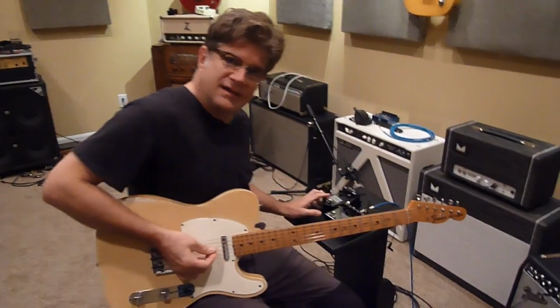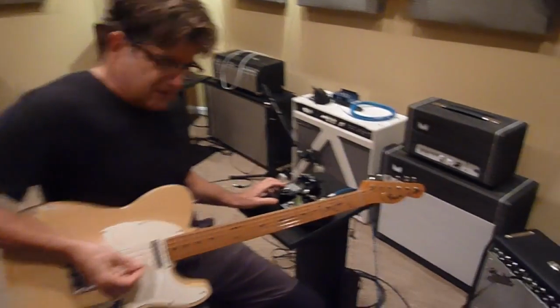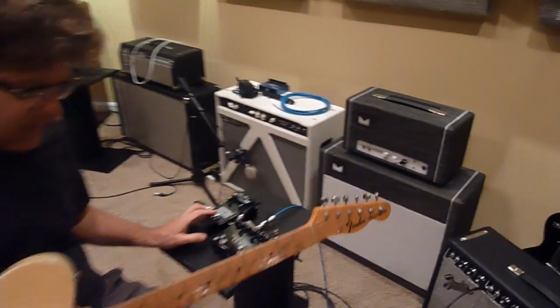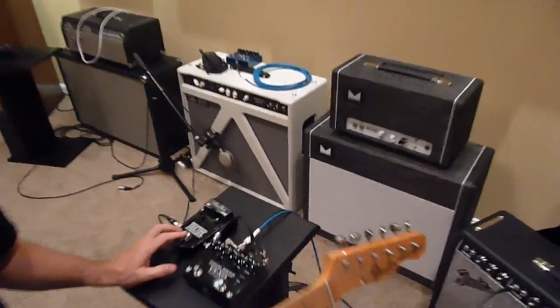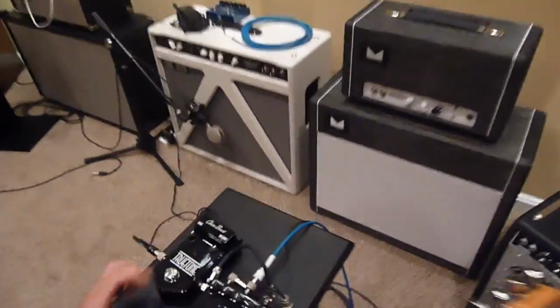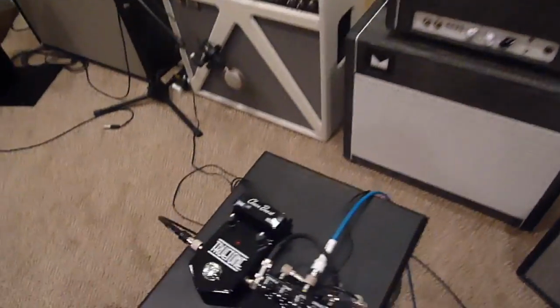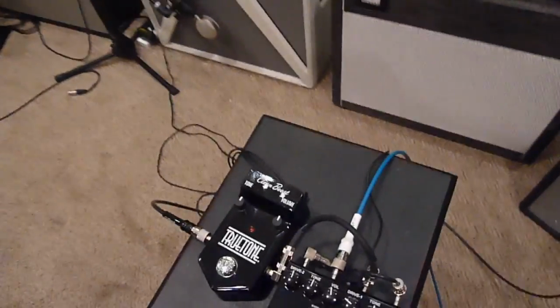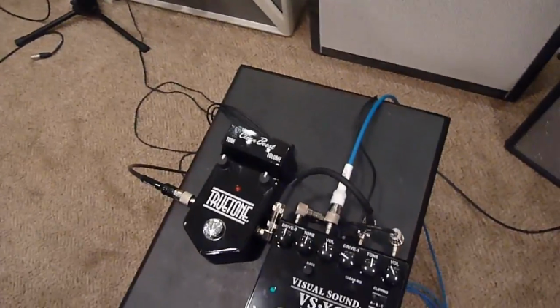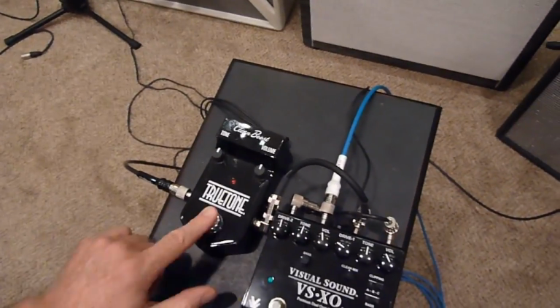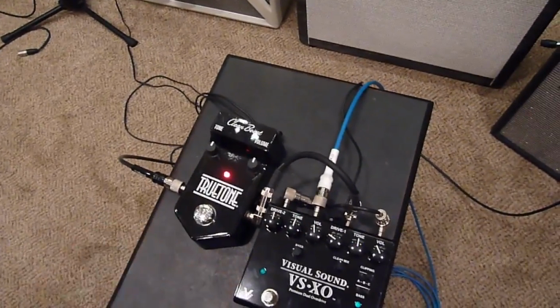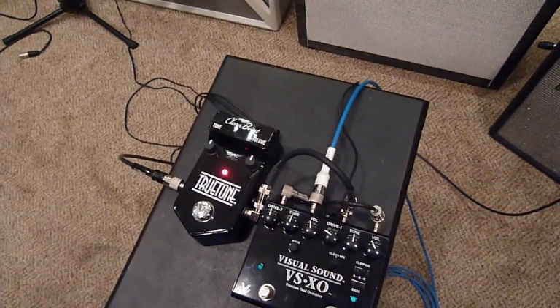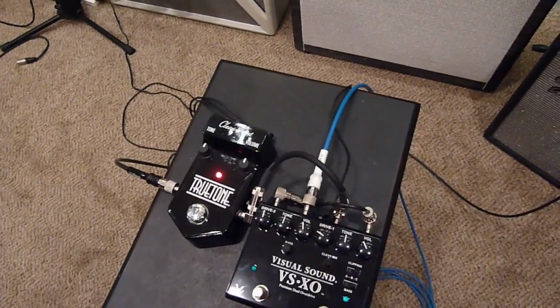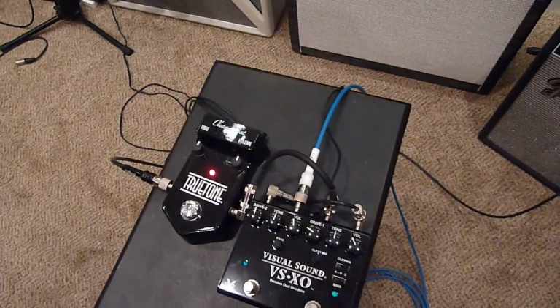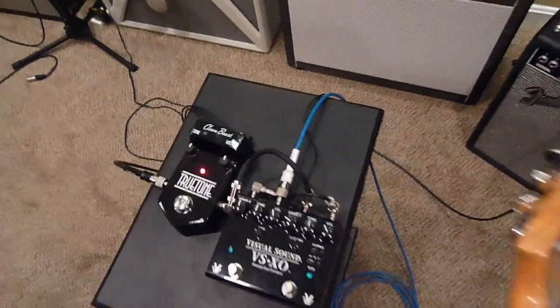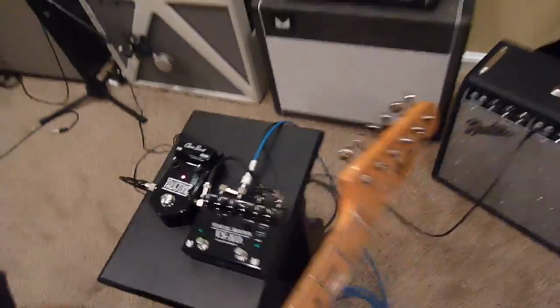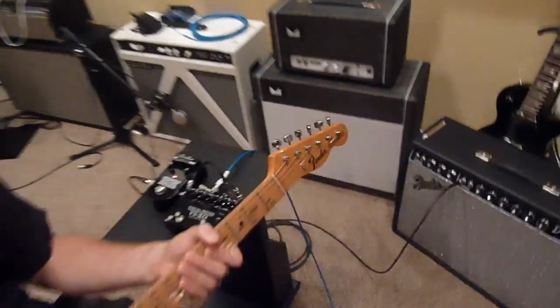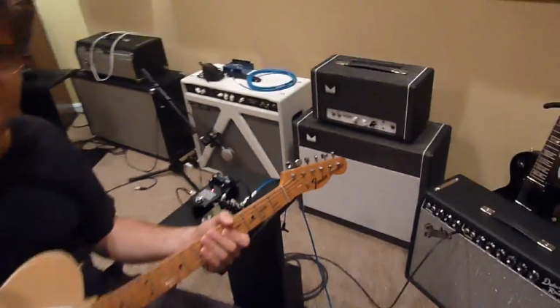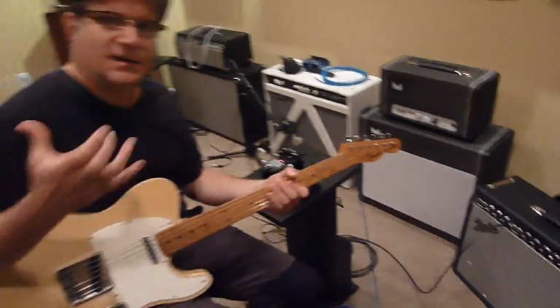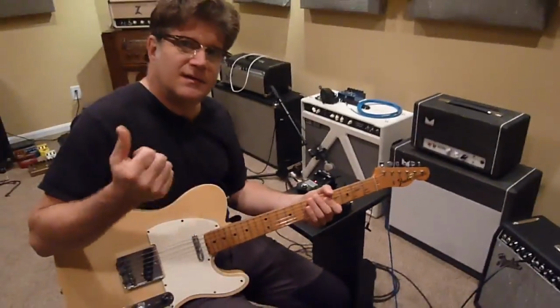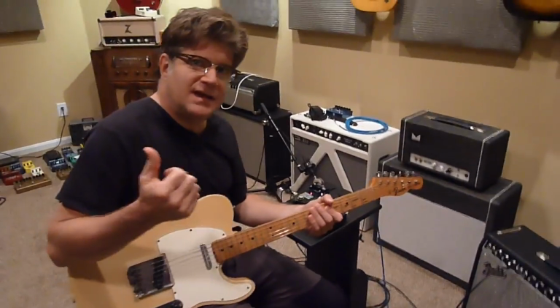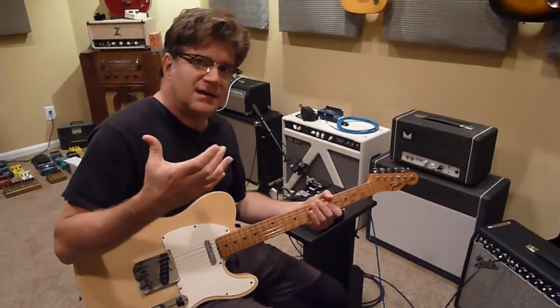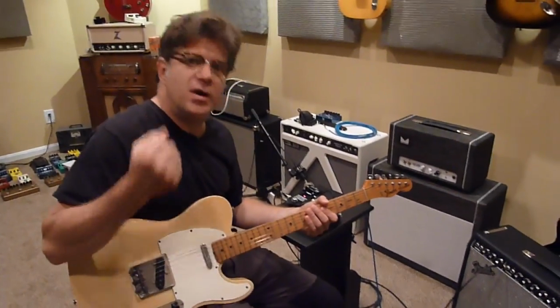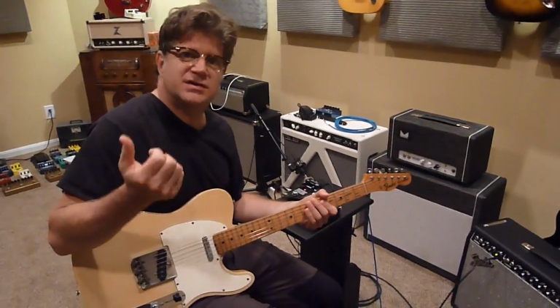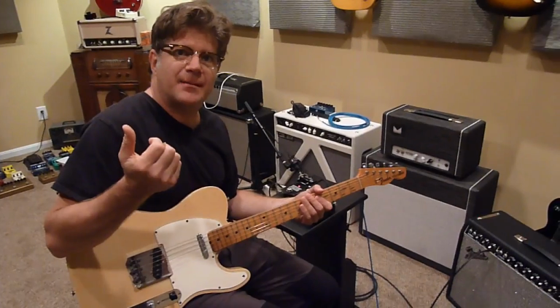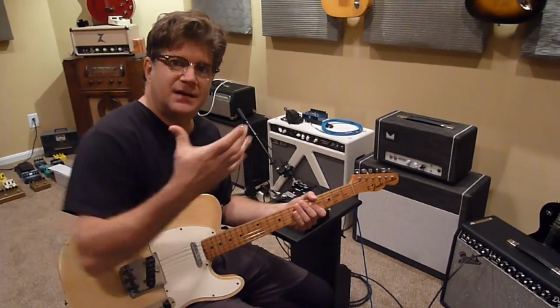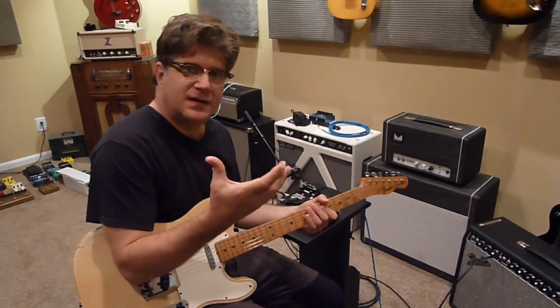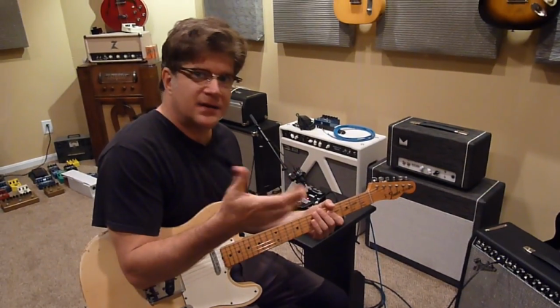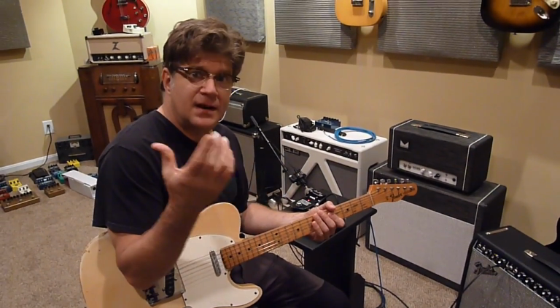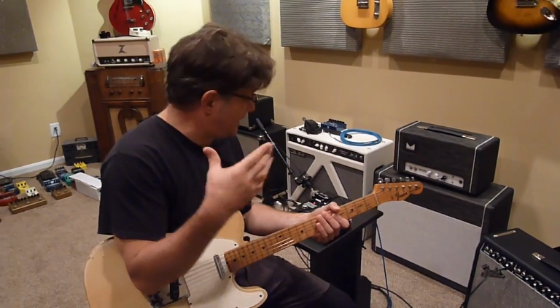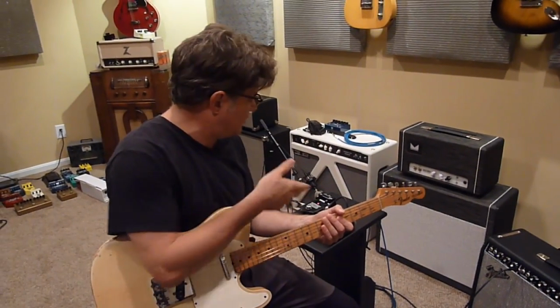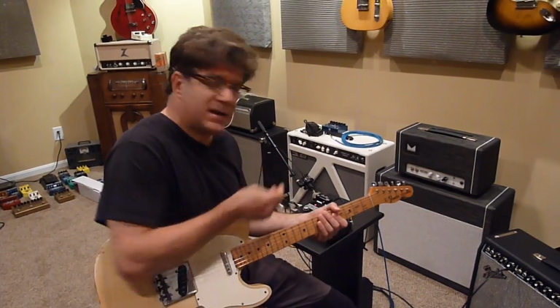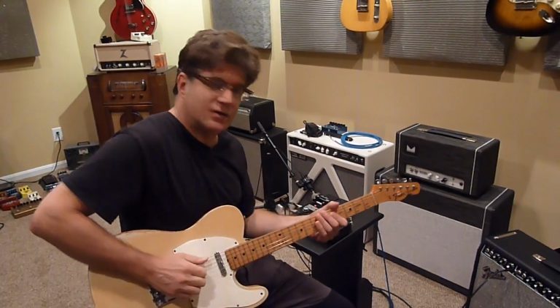When I turn this on — listen to the deluxe right when you hit this — it adds this real fat, beefy thing, like a punch to the amp, like hitting the front of the amp. And it's unlike any other boost pedal that I've tried.